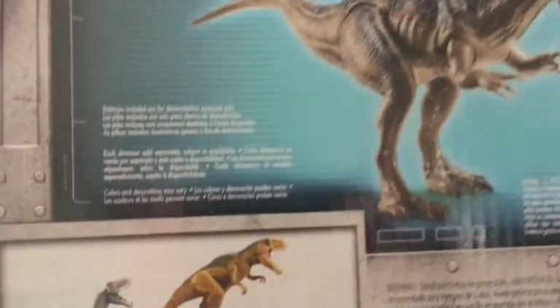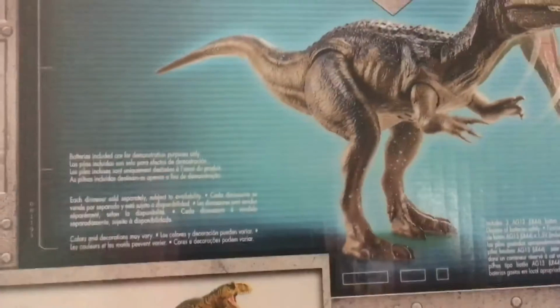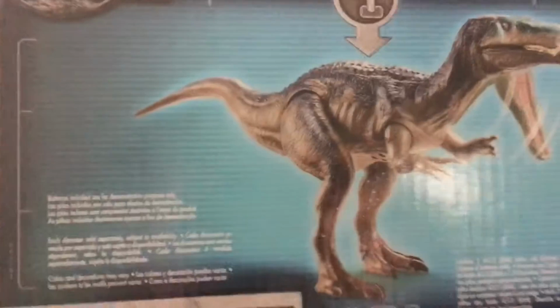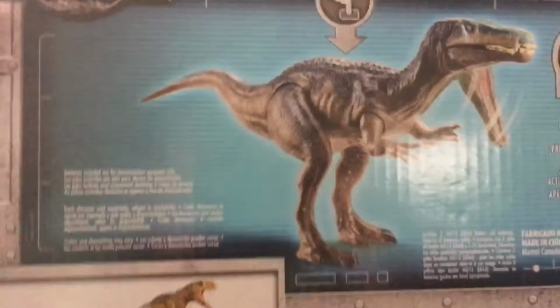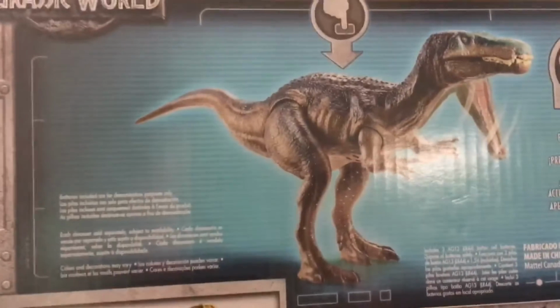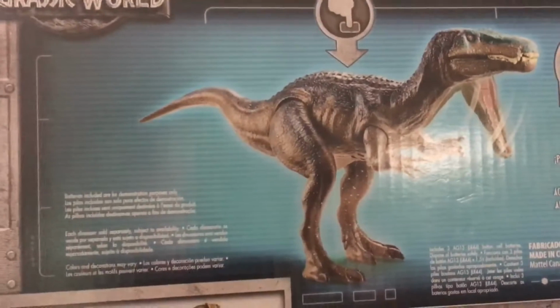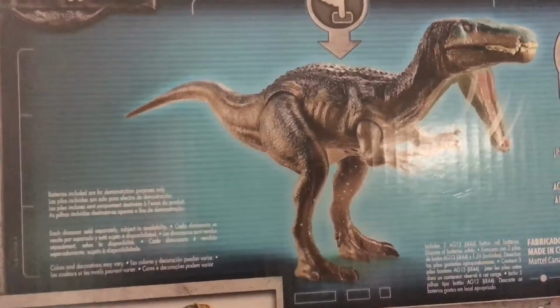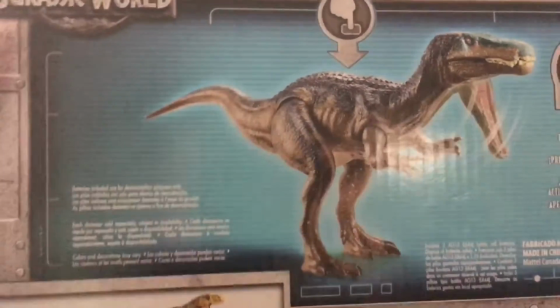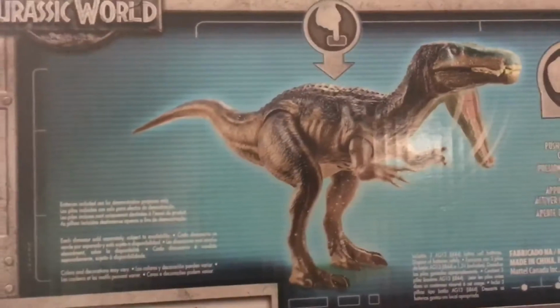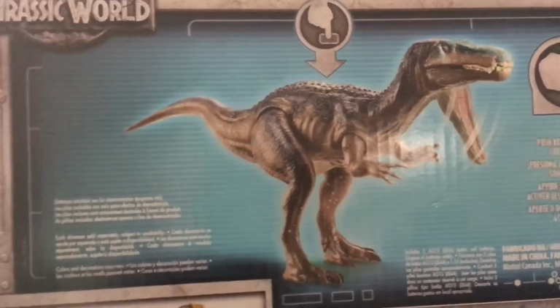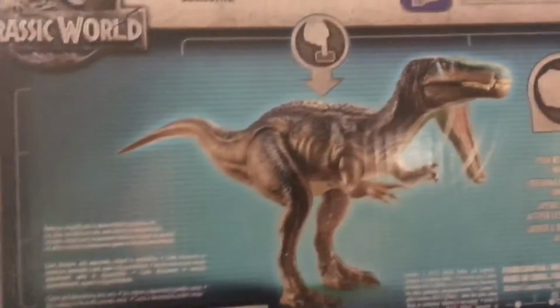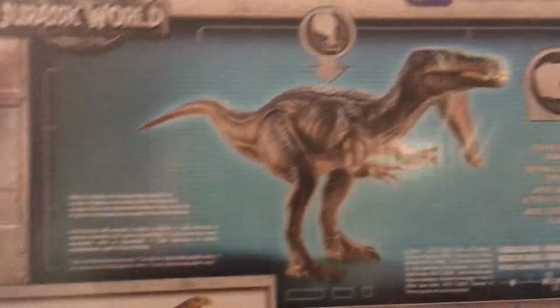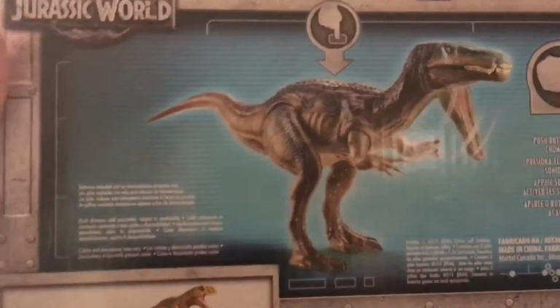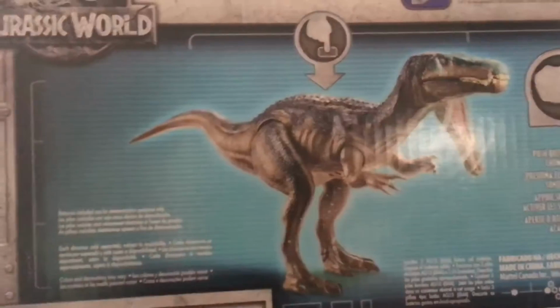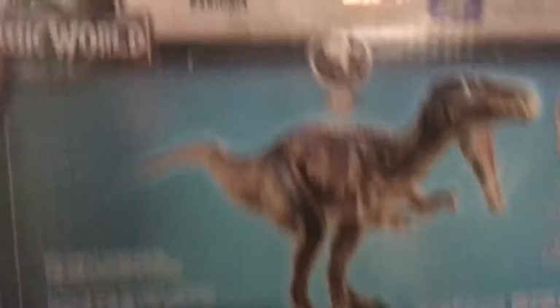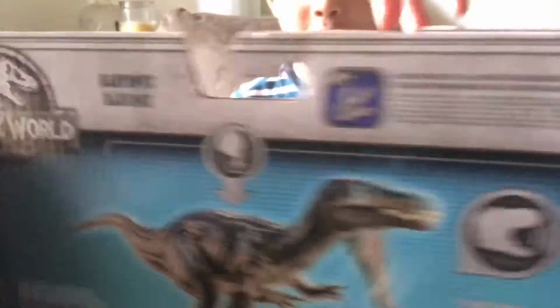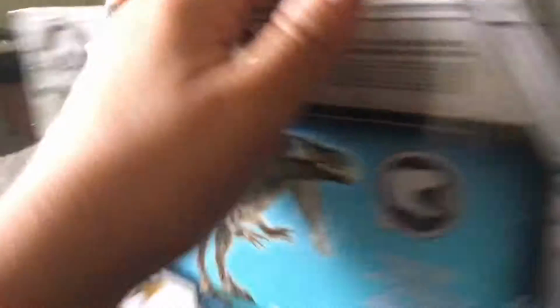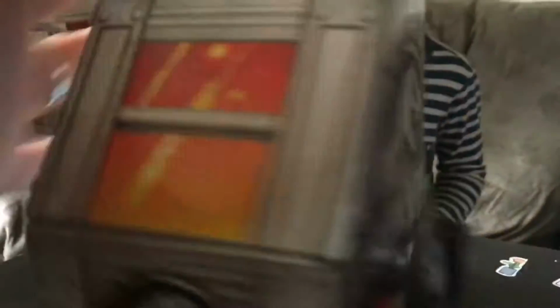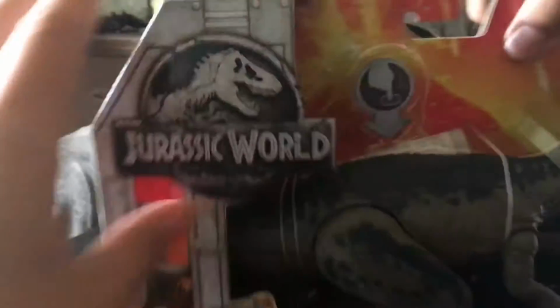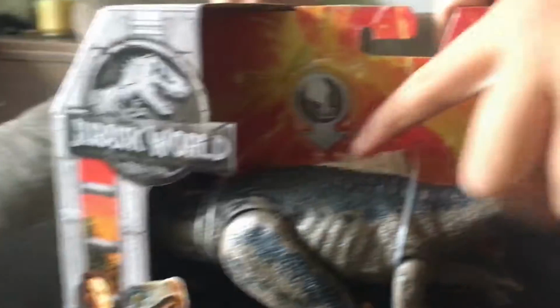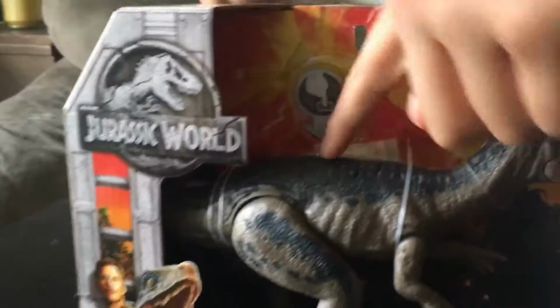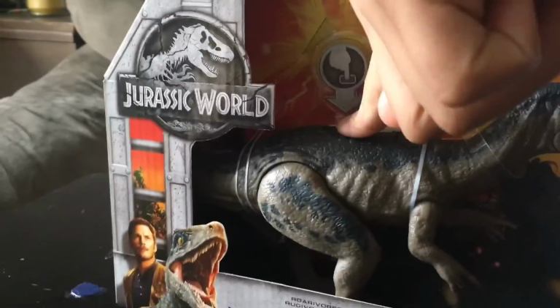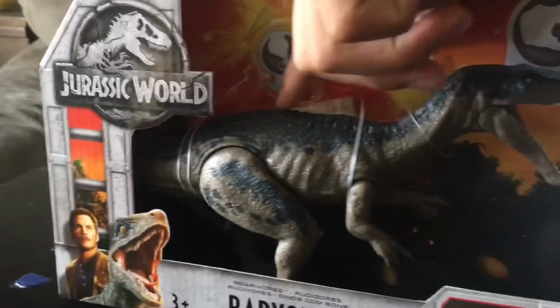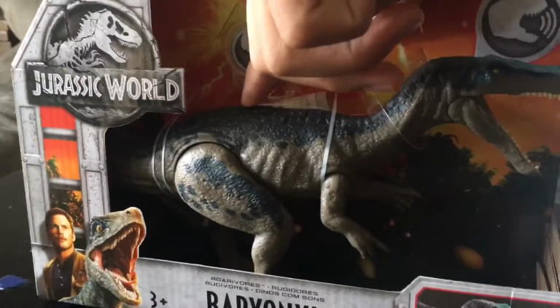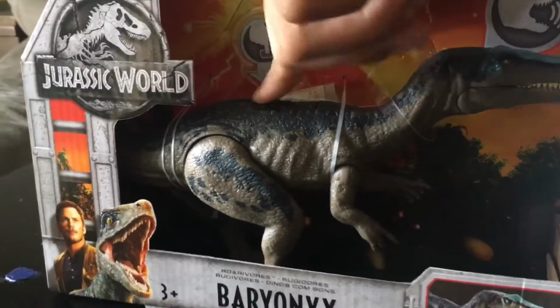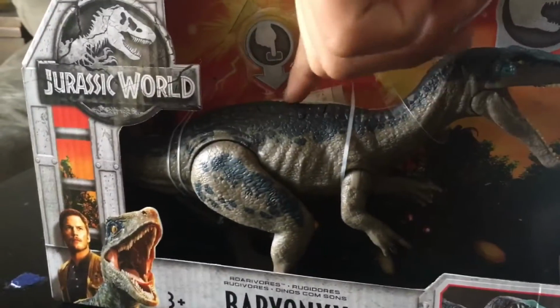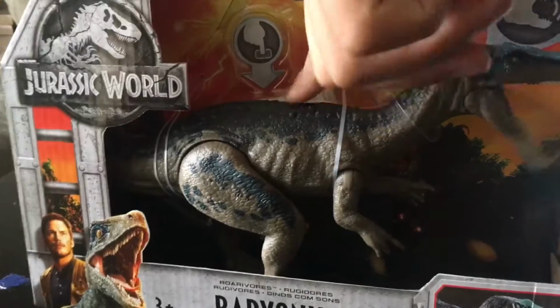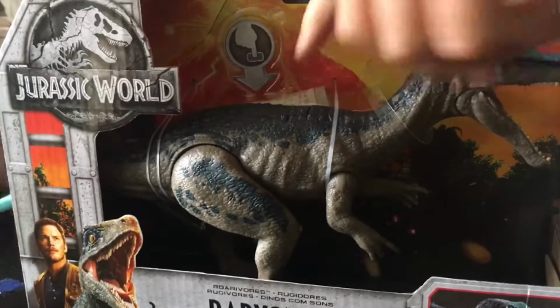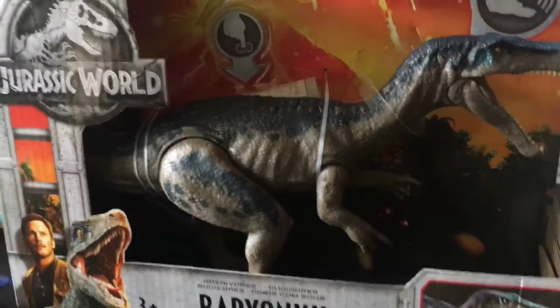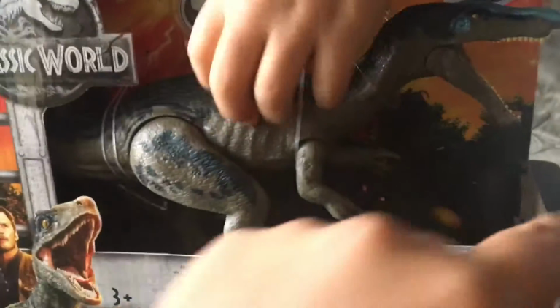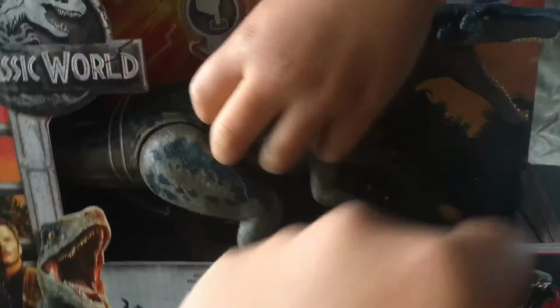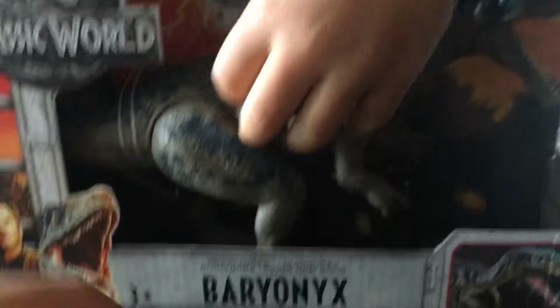Look at that — sound and chomping action! Chomping! Oh no, that's just his mouth there.